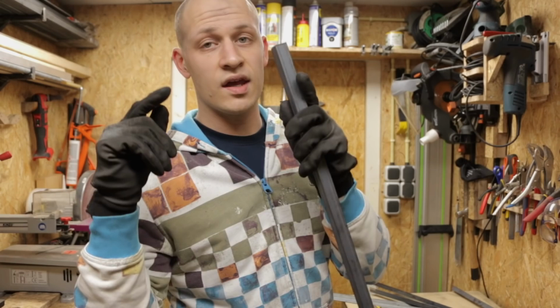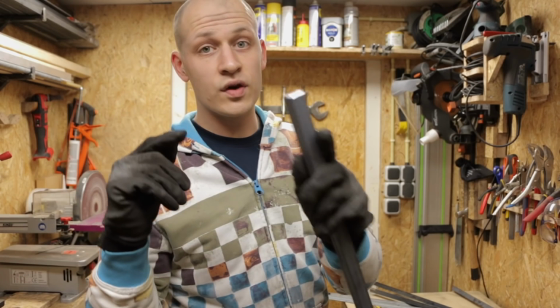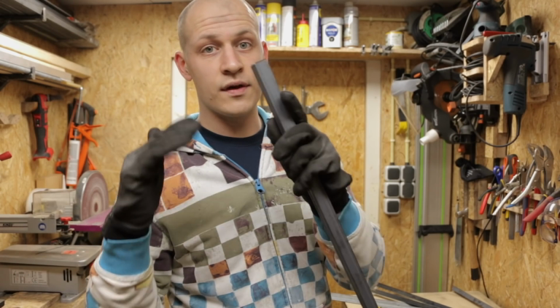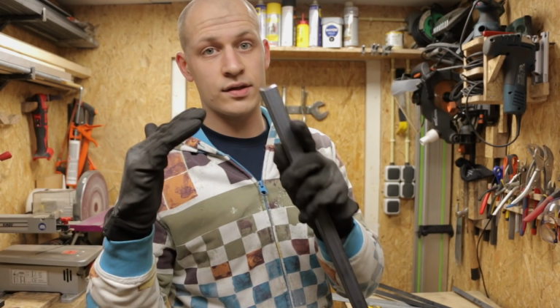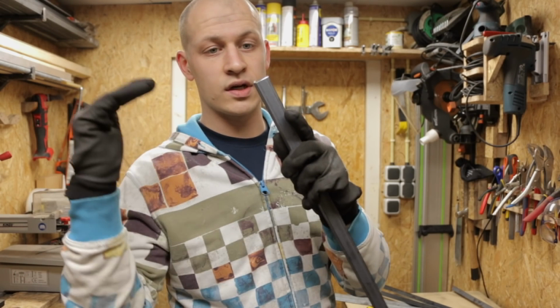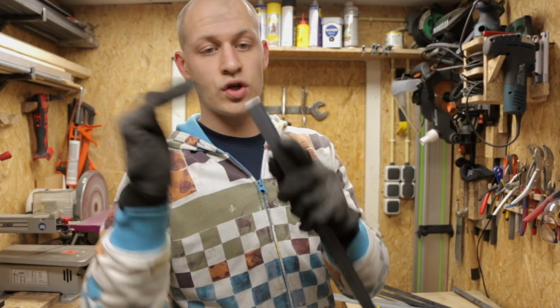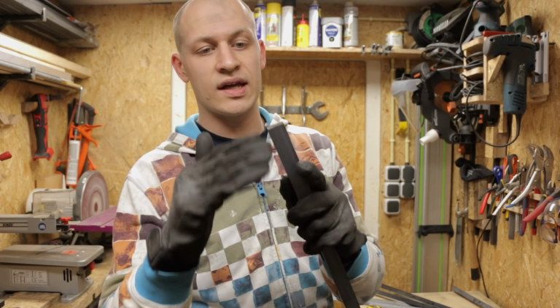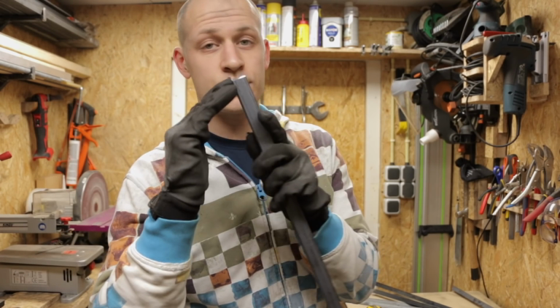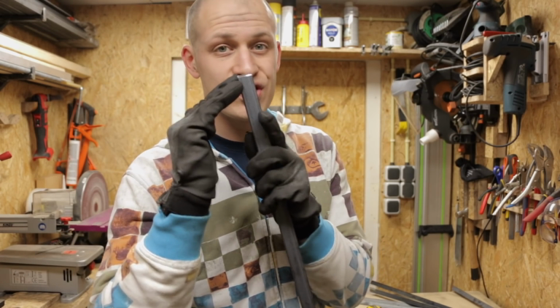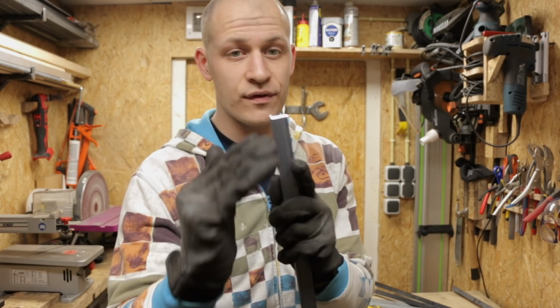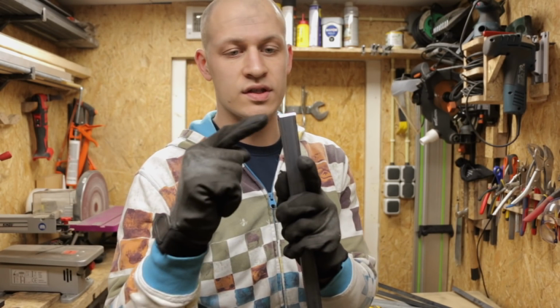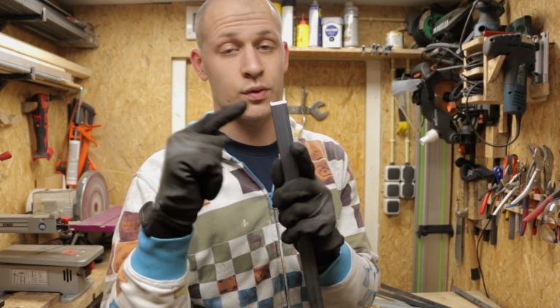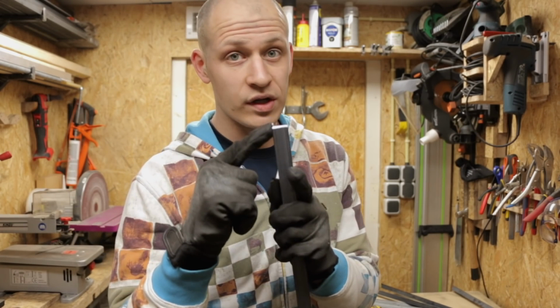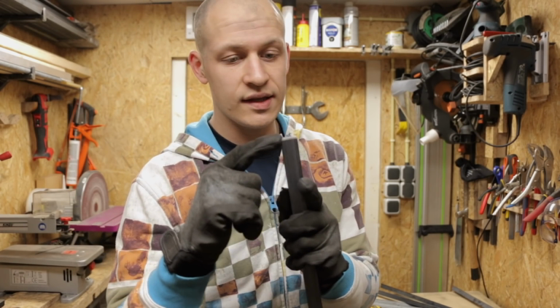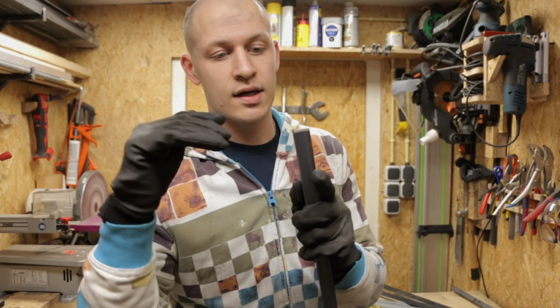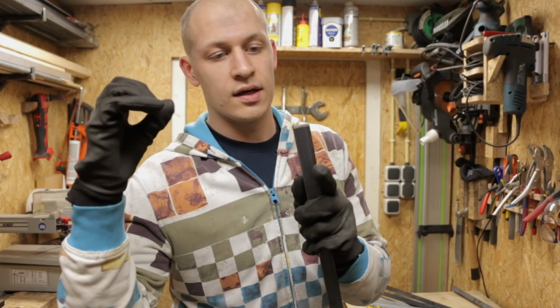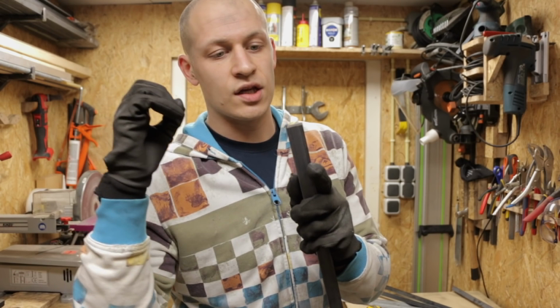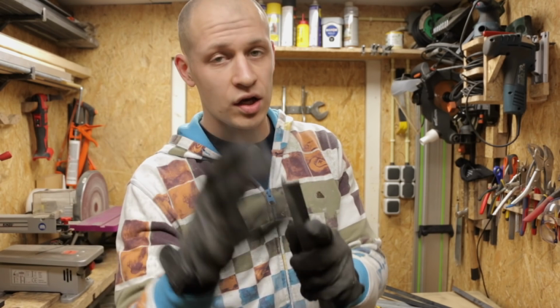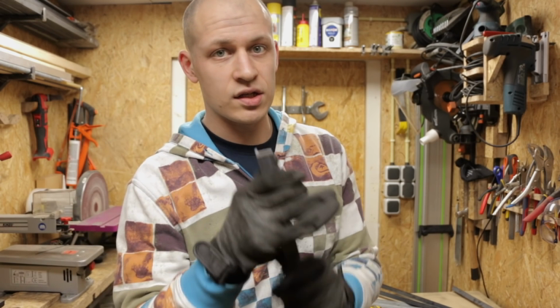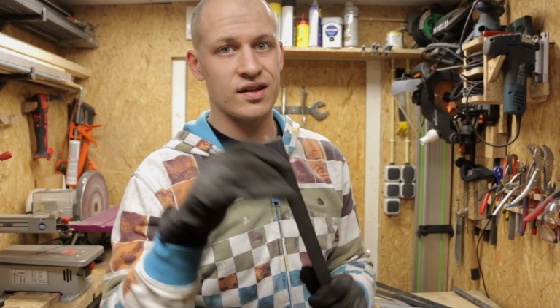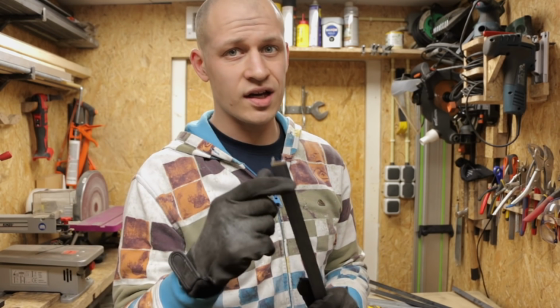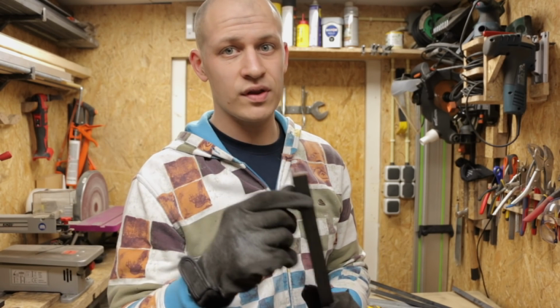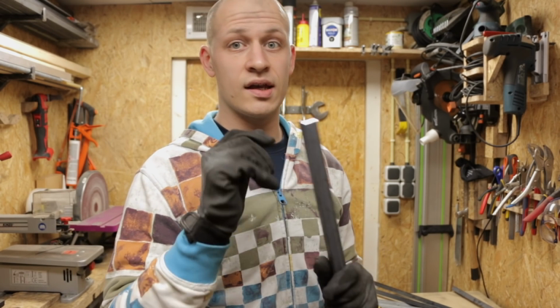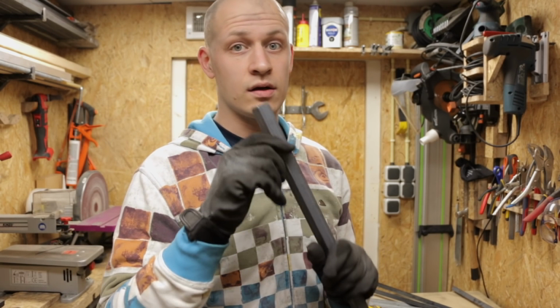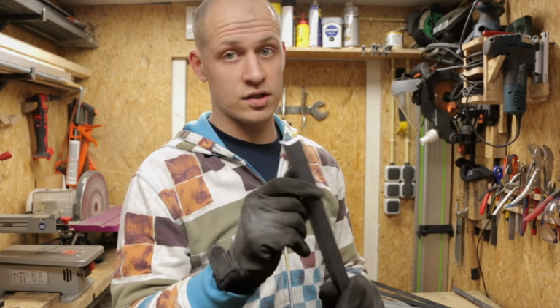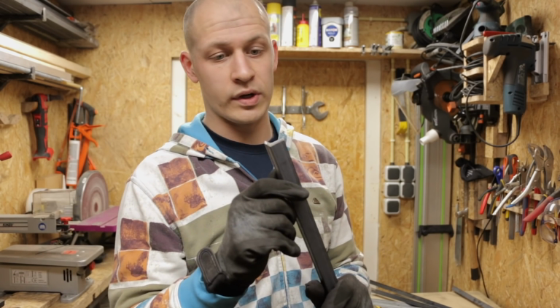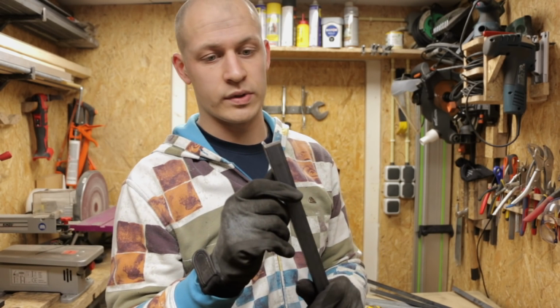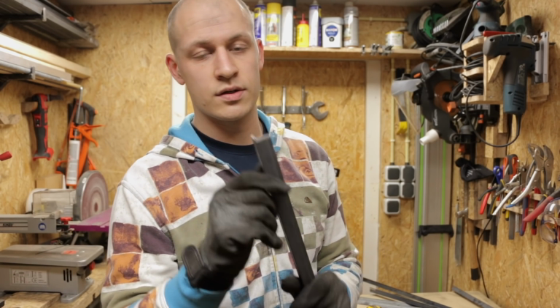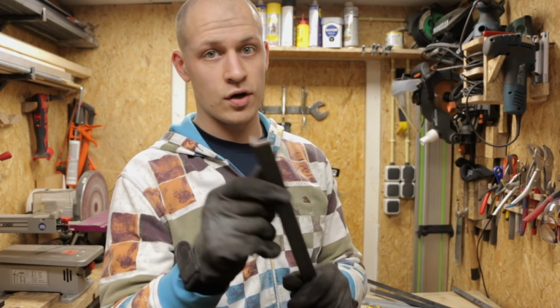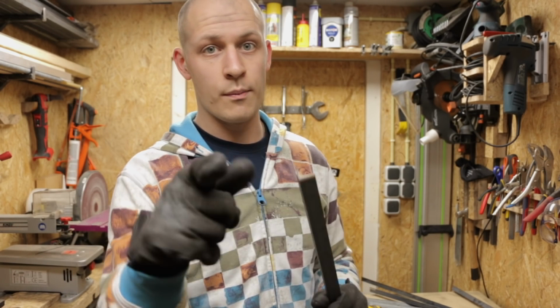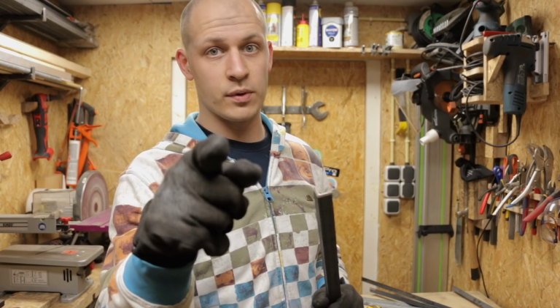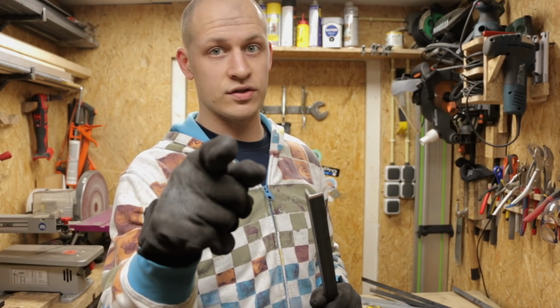If you give the metals you want to join together a small chamfer on the side where you're welding it, it's a lot easier to get a nice bond and a nice looking weld as well. So prep your welds.